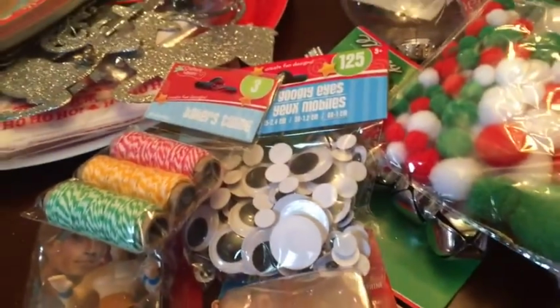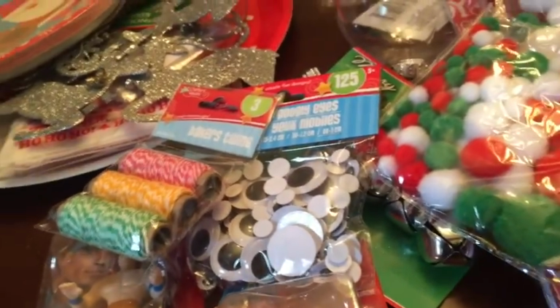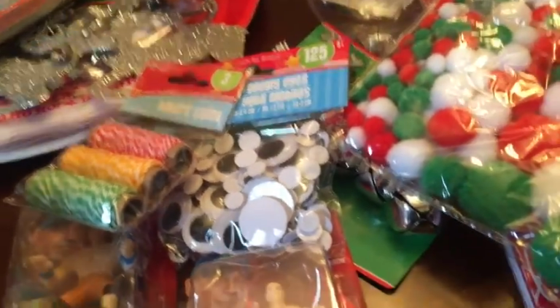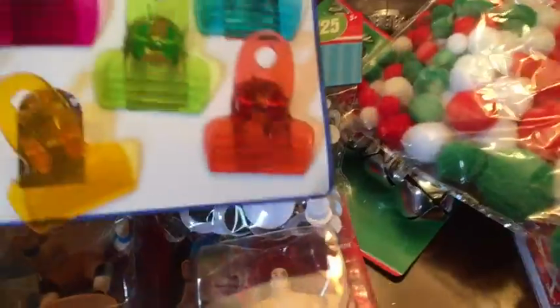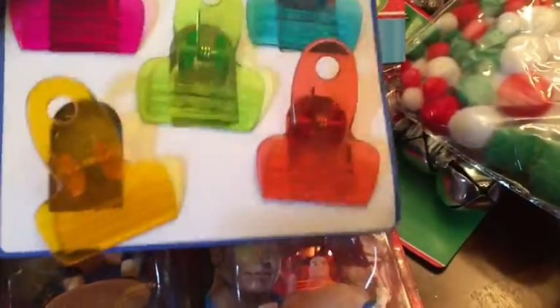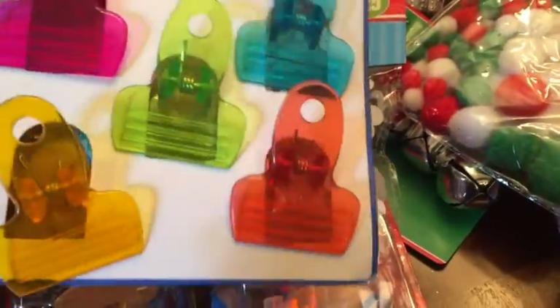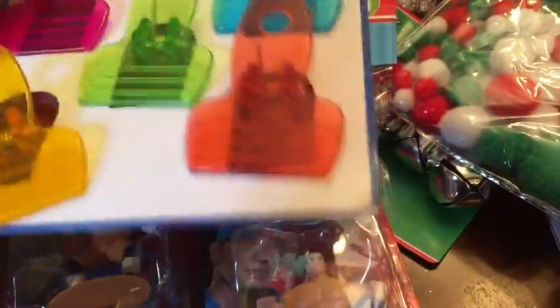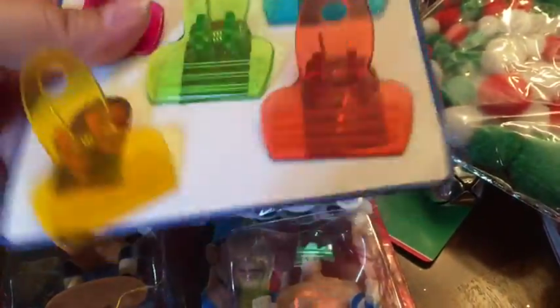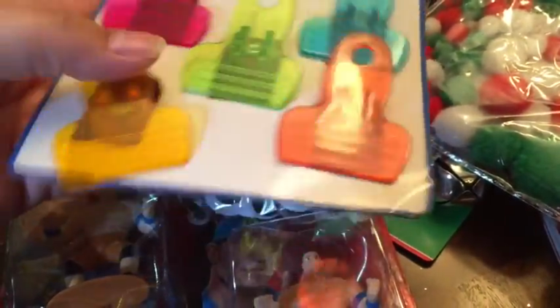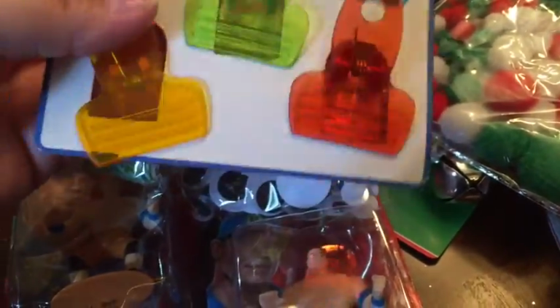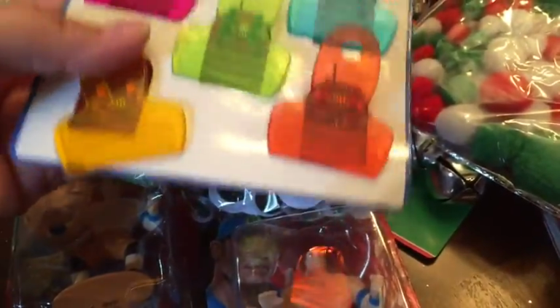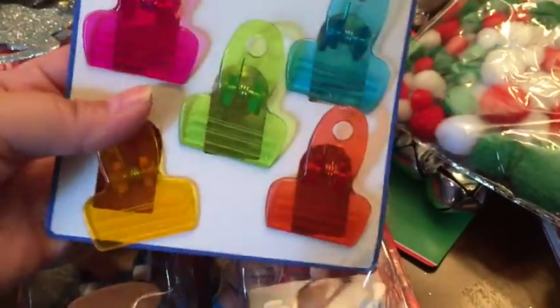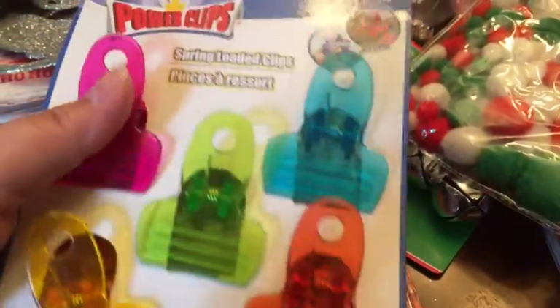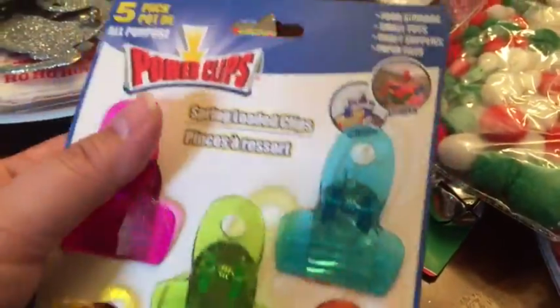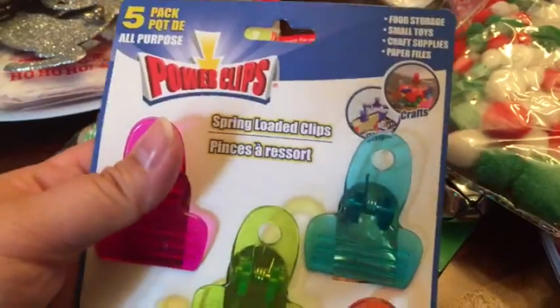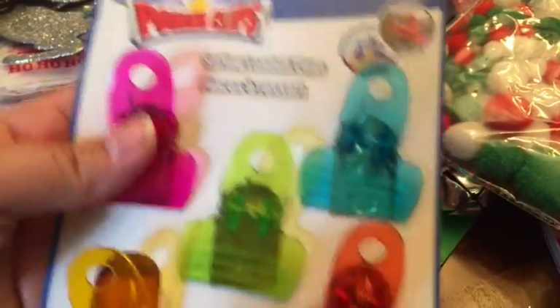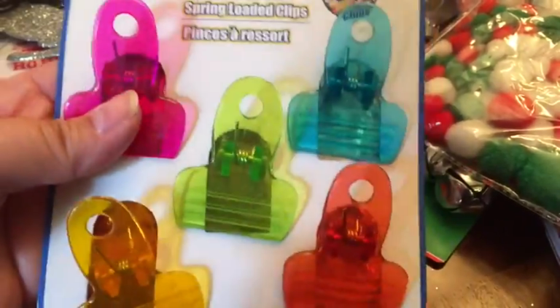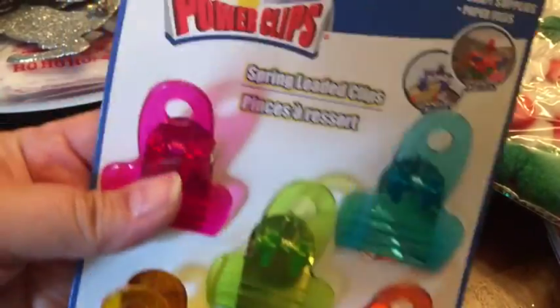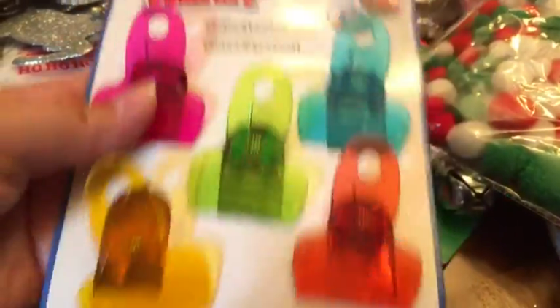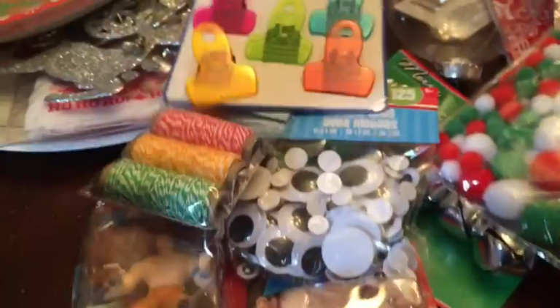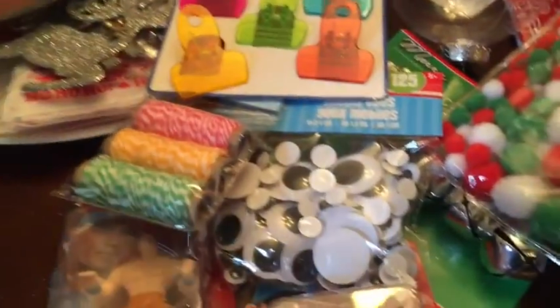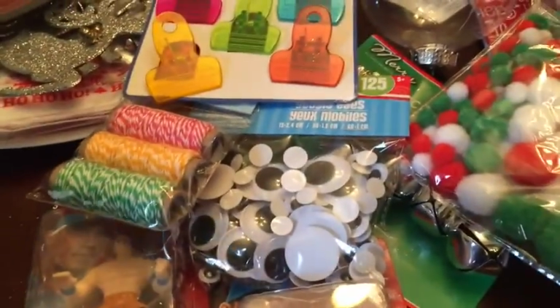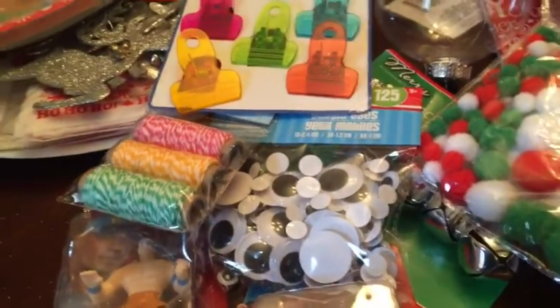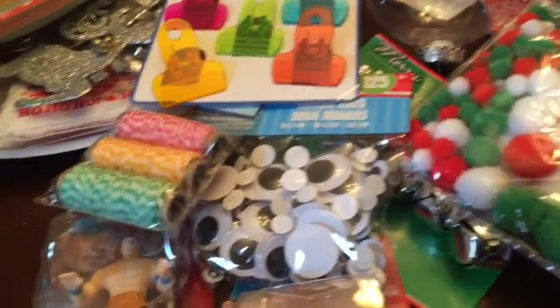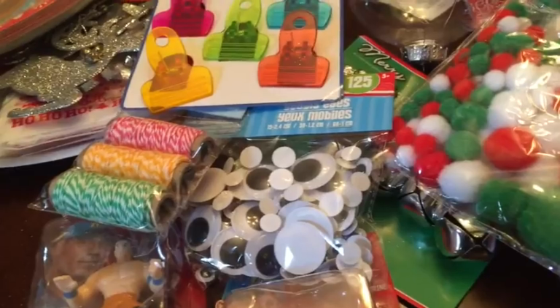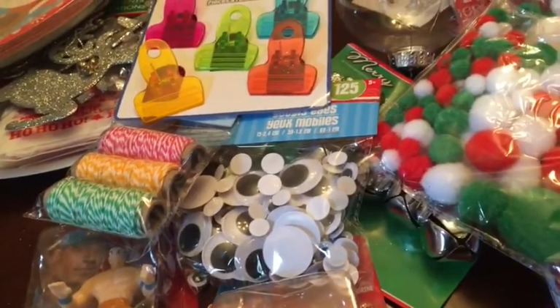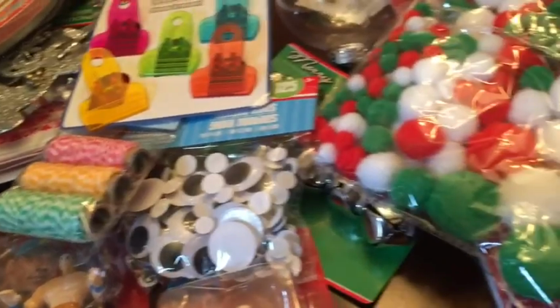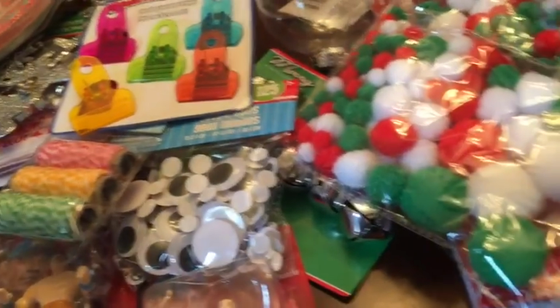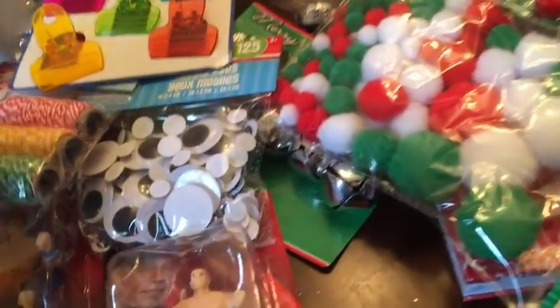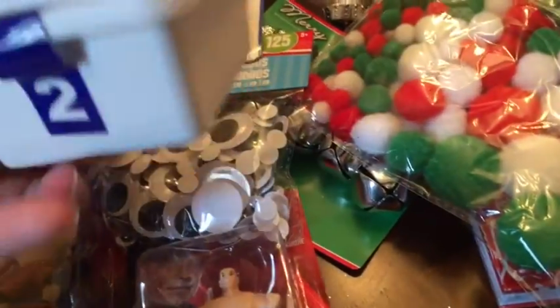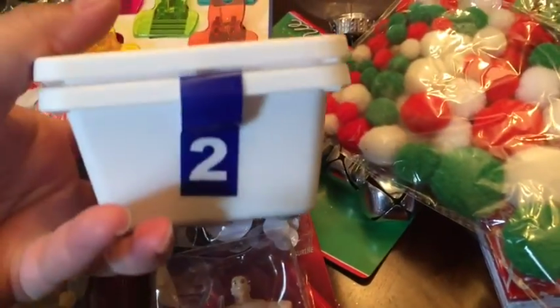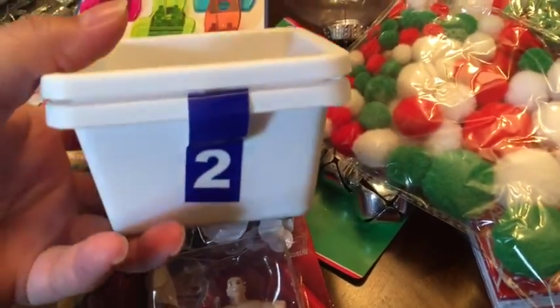I got these clips — I needed more and they didn't have the ones I normally get. These seem a little flimsy but we're going to try them out. Five pack, not bad for a dollar. I got two of those.